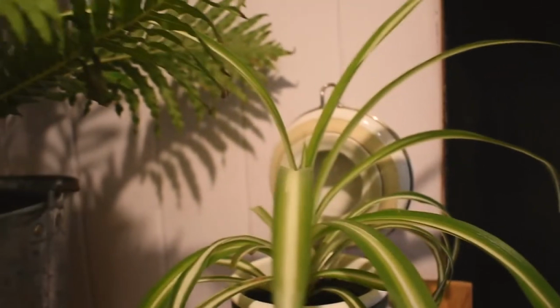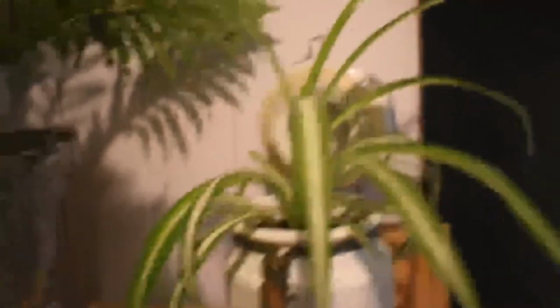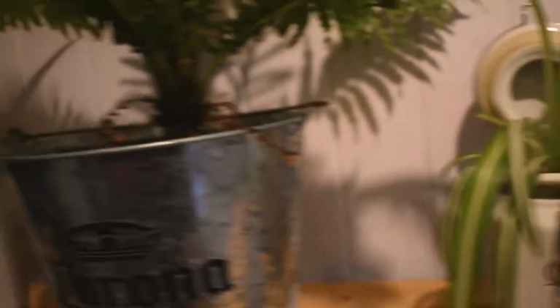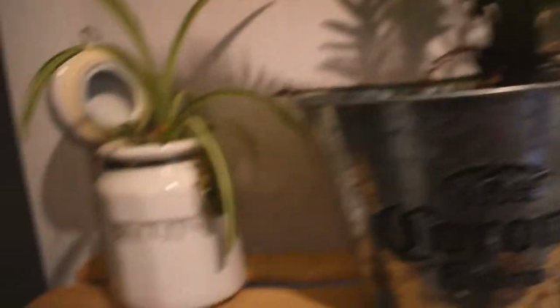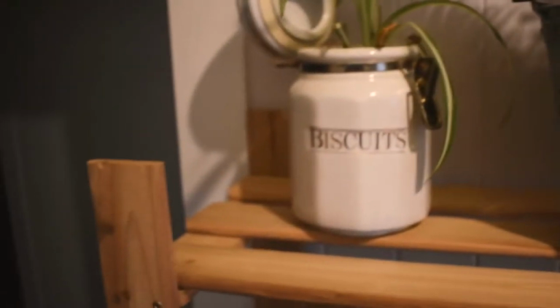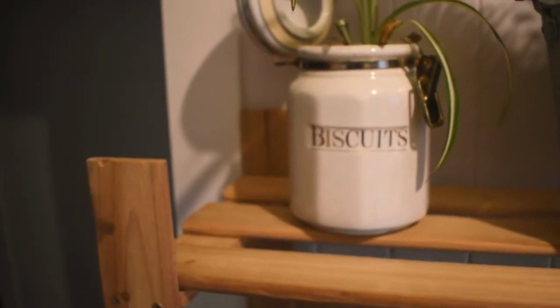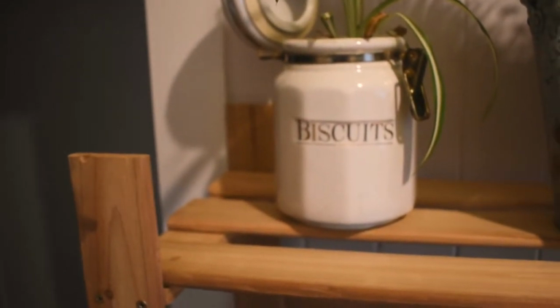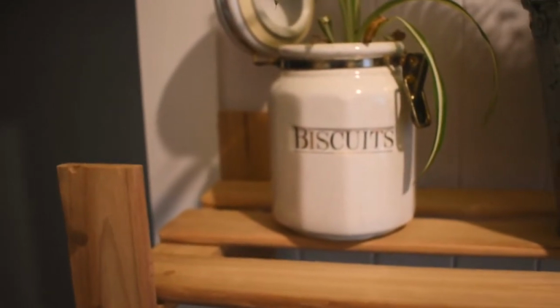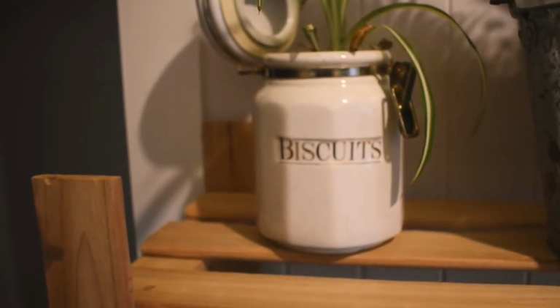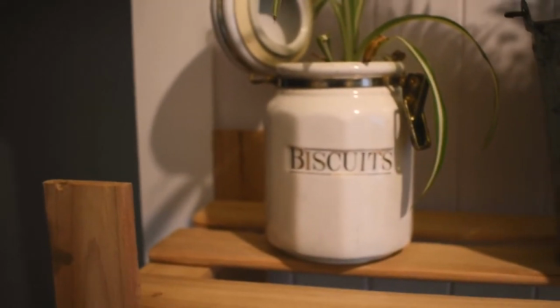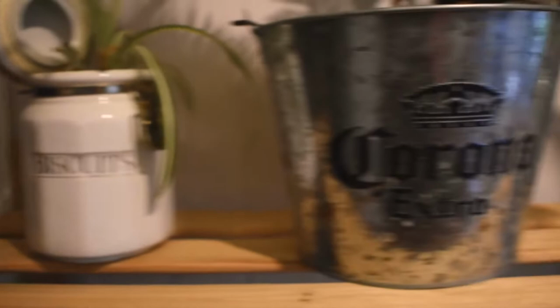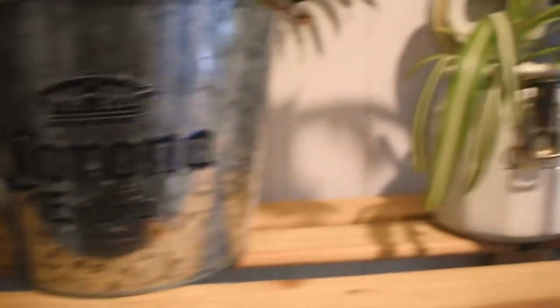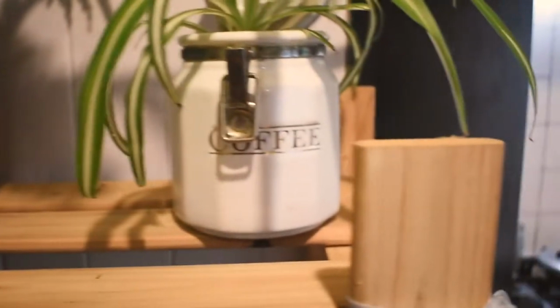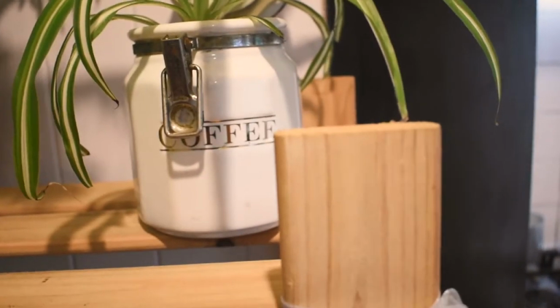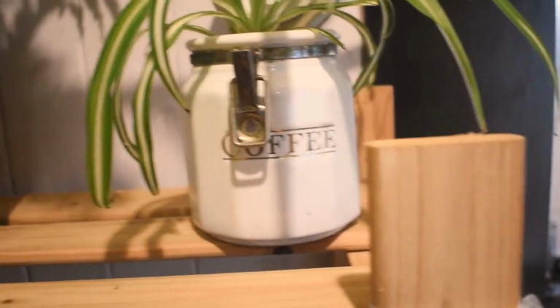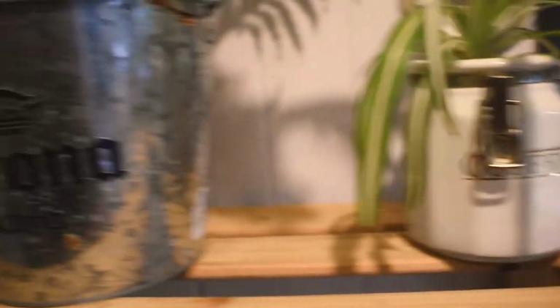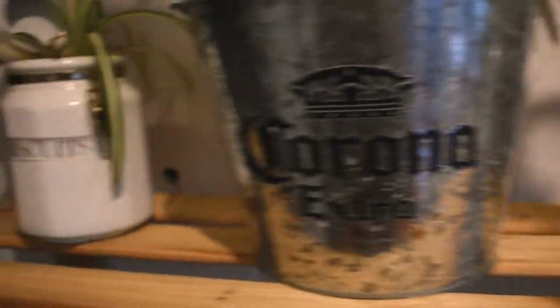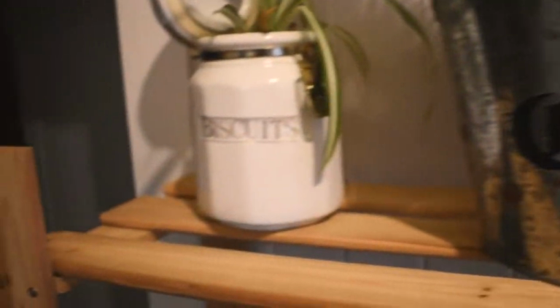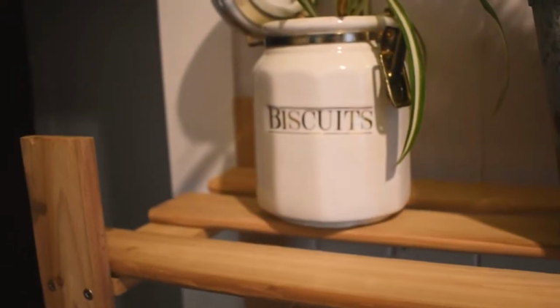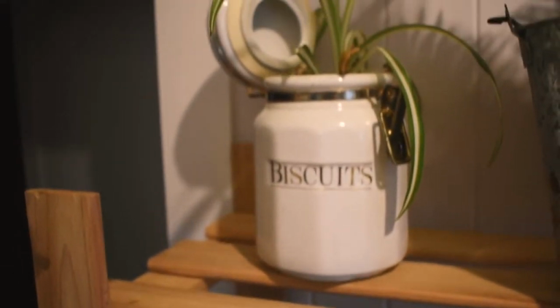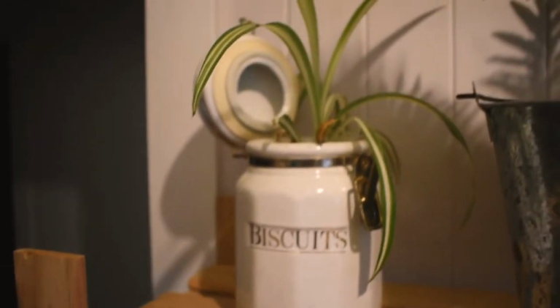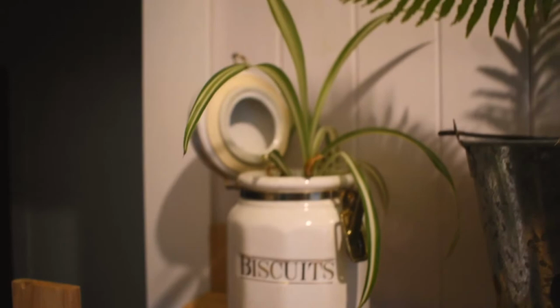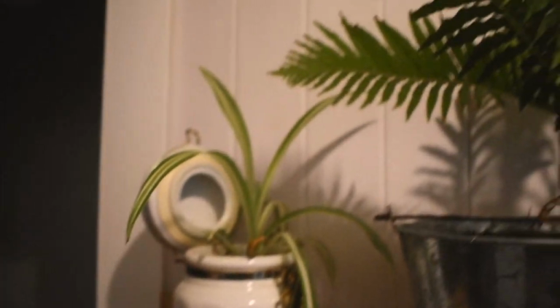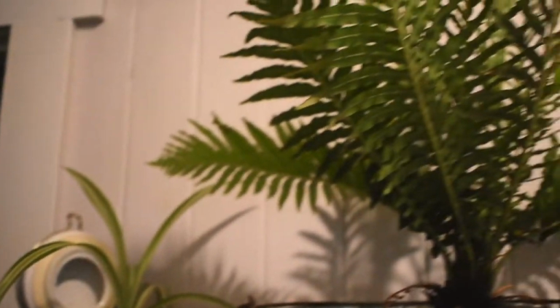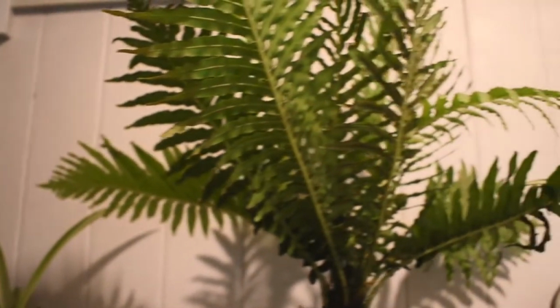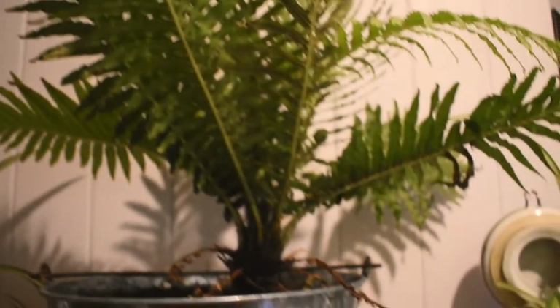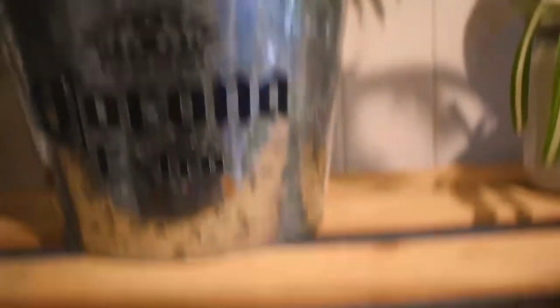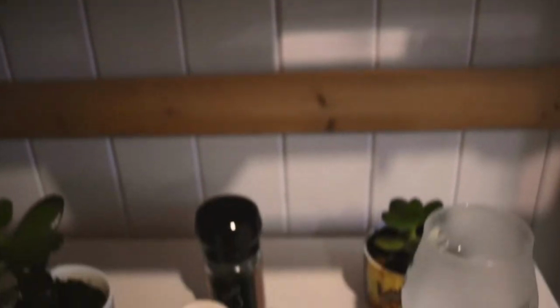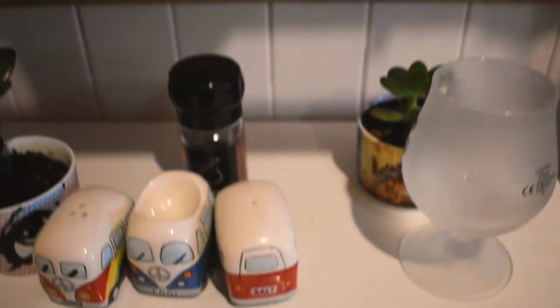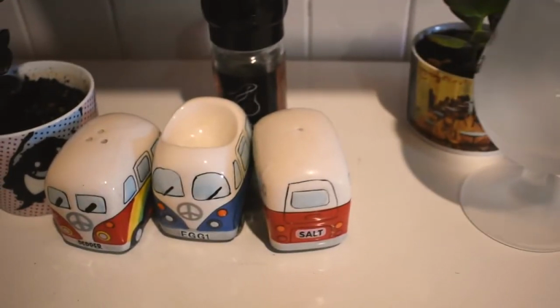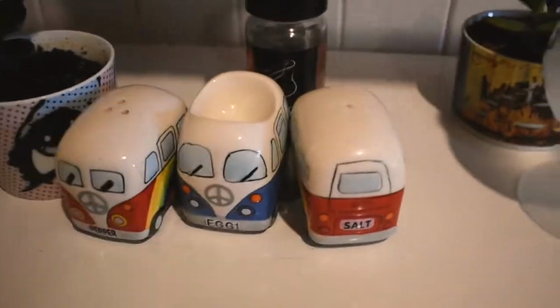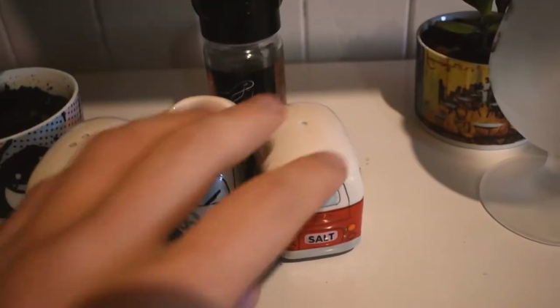Coffee and bickies — oh it's actually coffee and biscuits. Have a great day, salt and pepper.